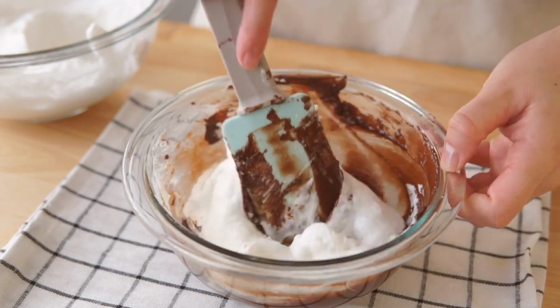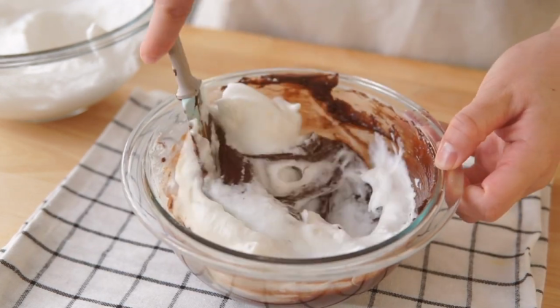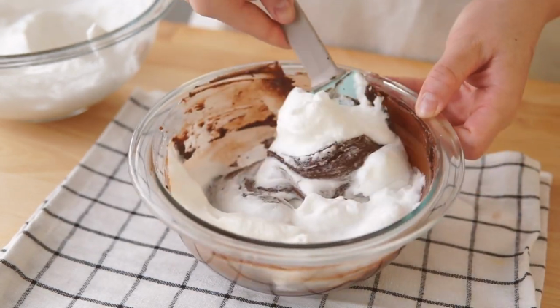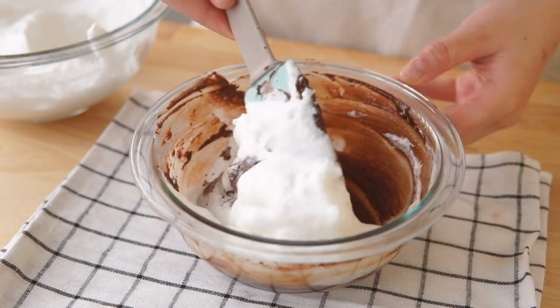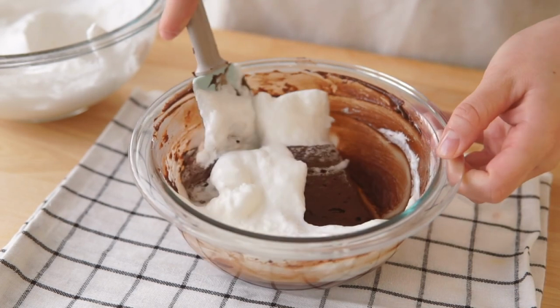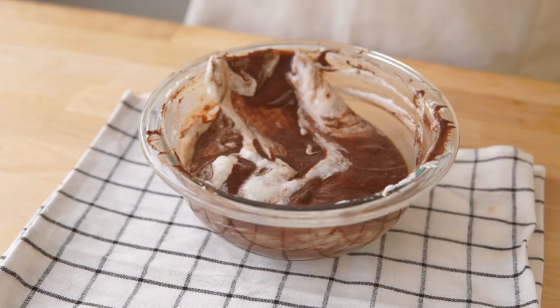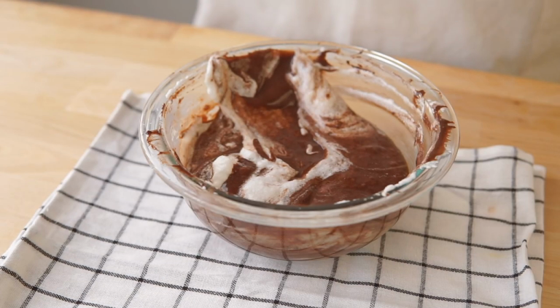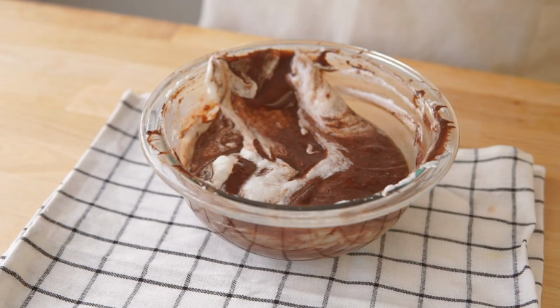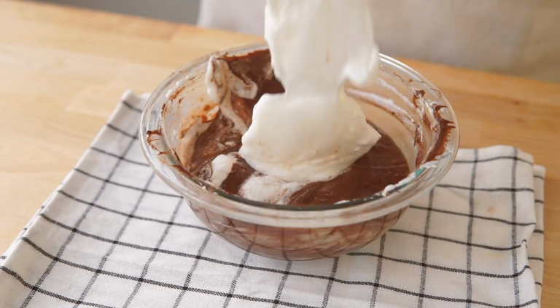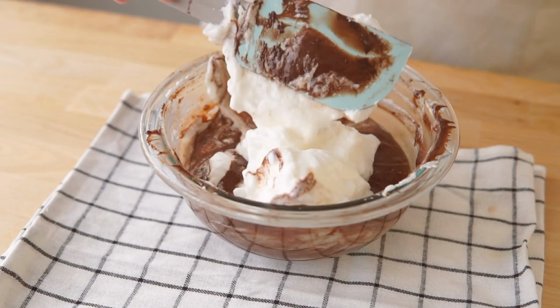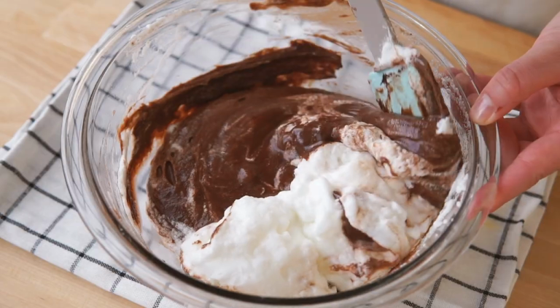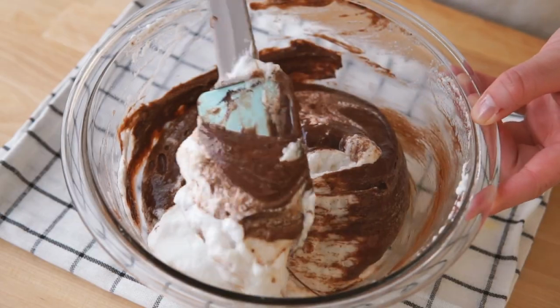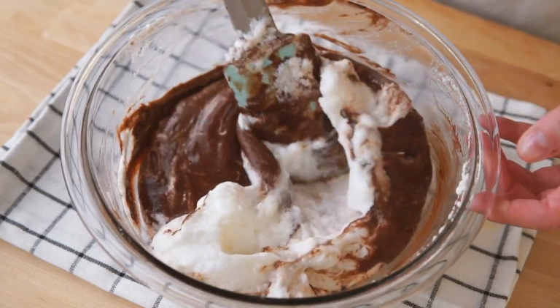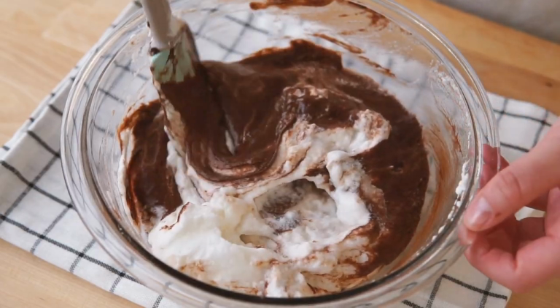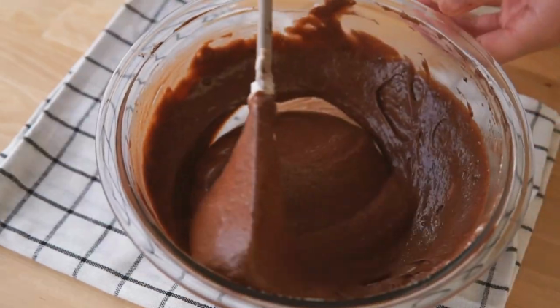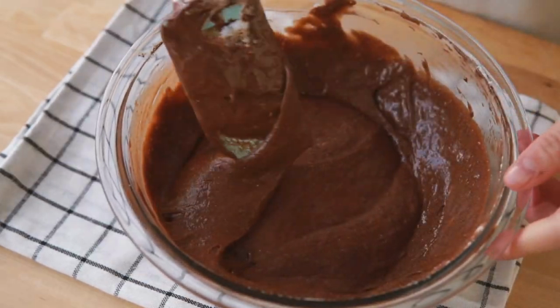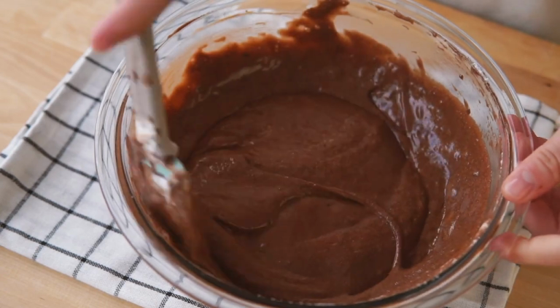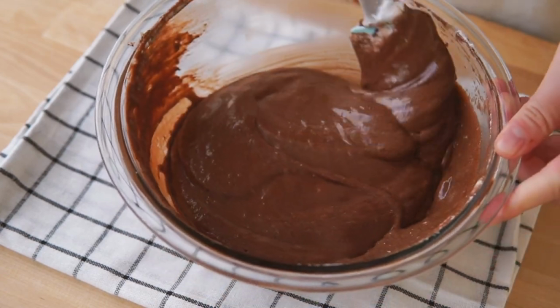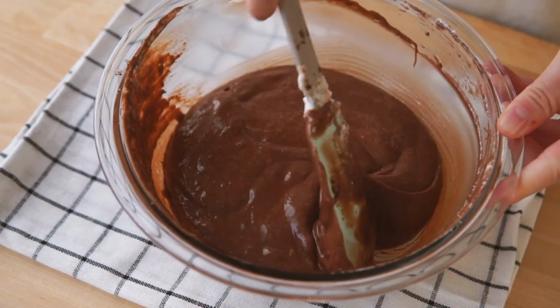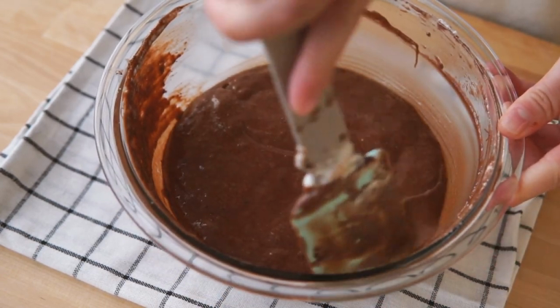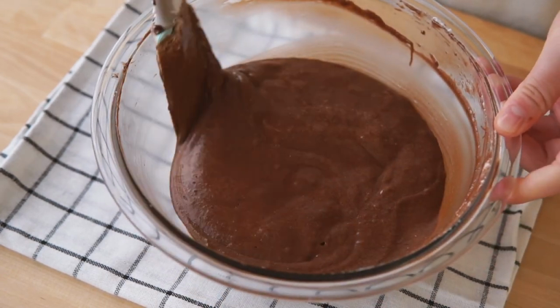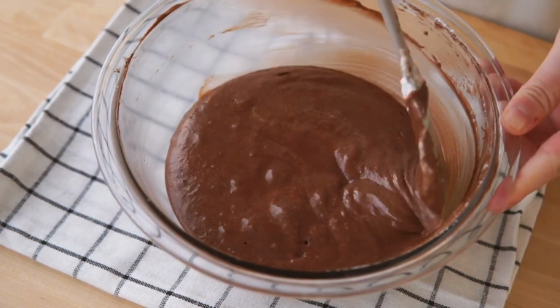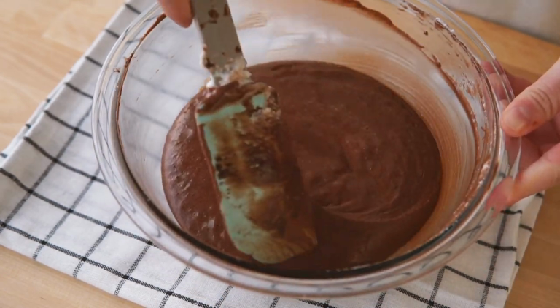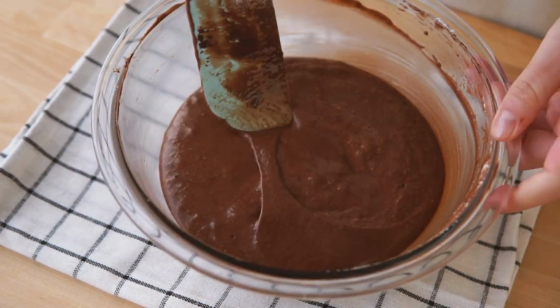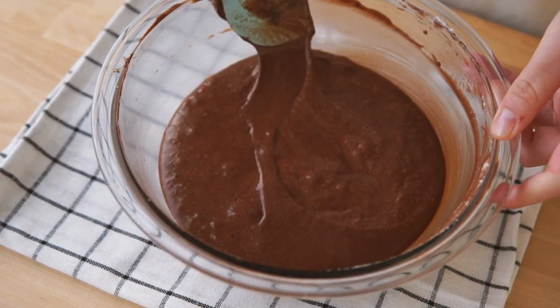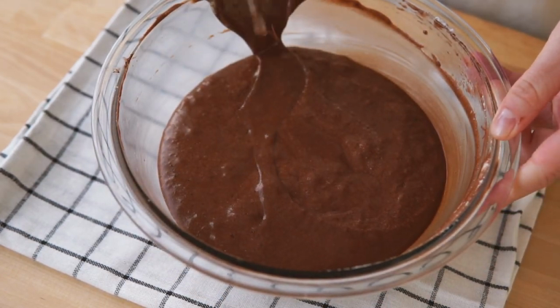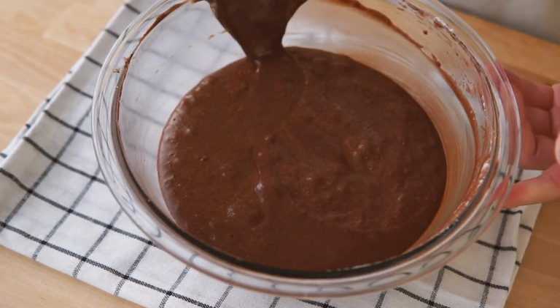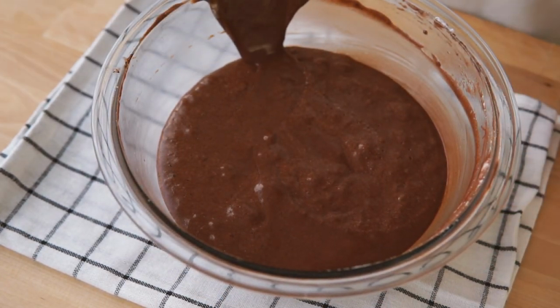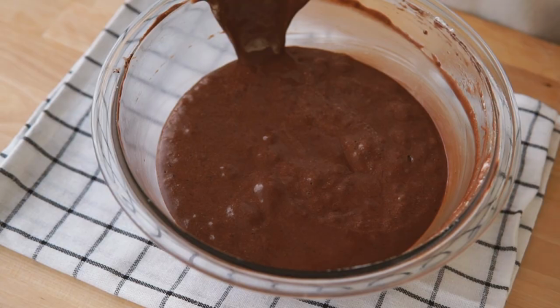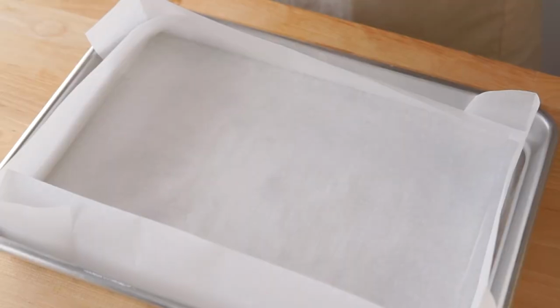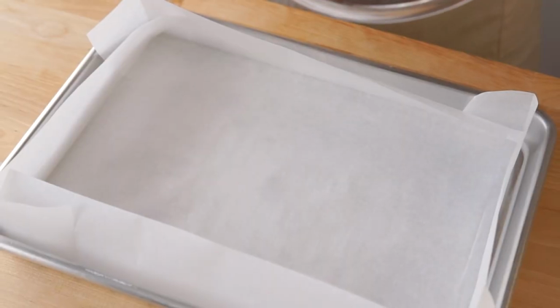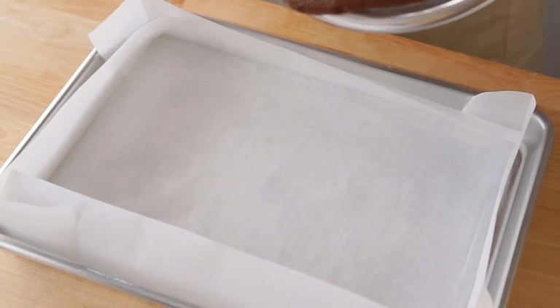Lighten the dense yolk mix with a third of the meringue. You don't have to fully combine it before adding in the remaining two-thirds. Be careful not to over fold your chiffon mix because we don't want to deflate all that beautiful air we just whipped into it.